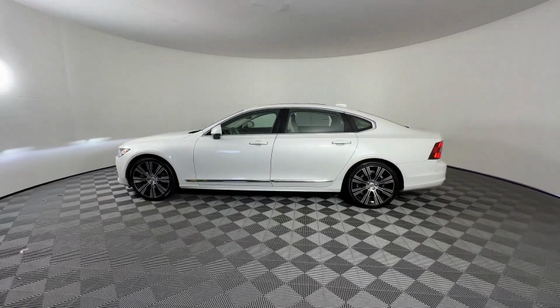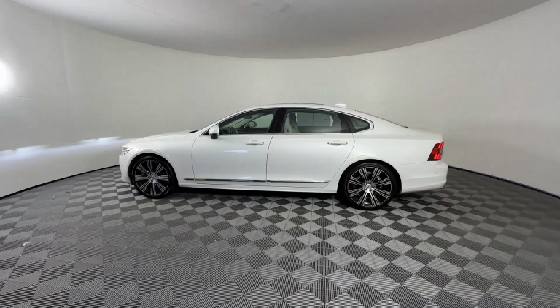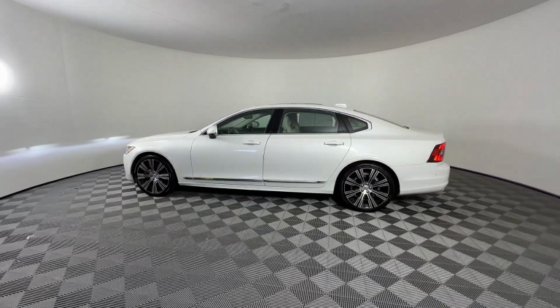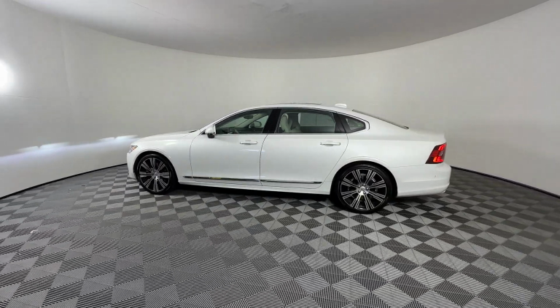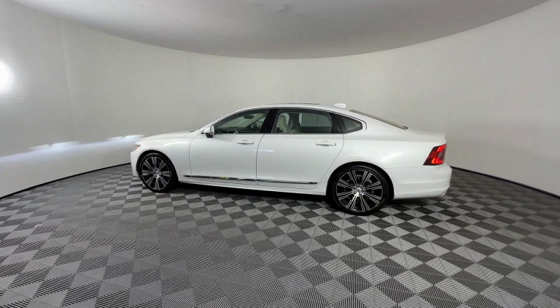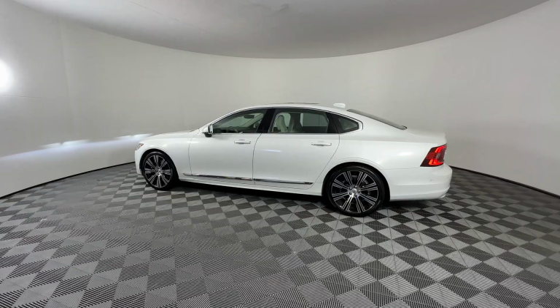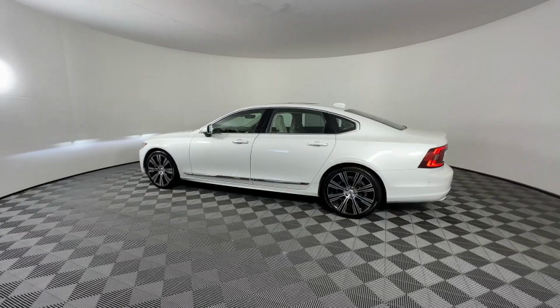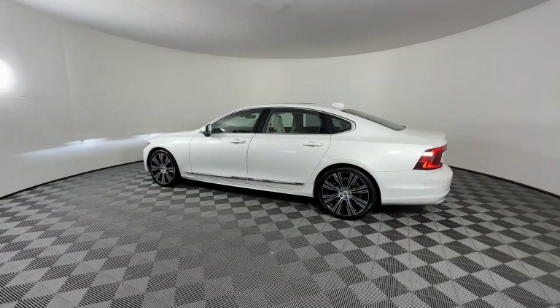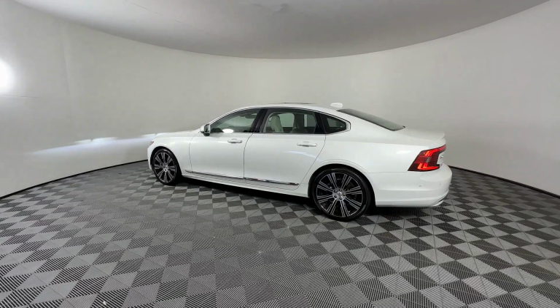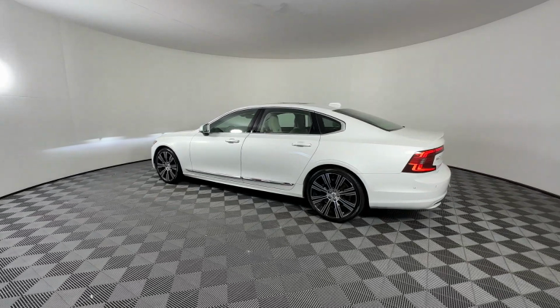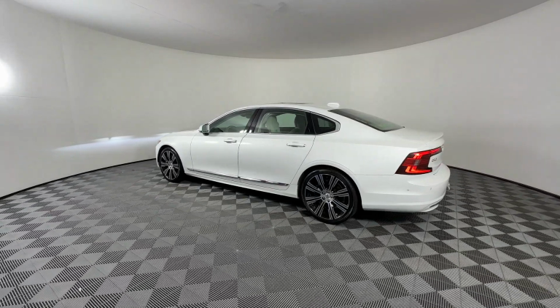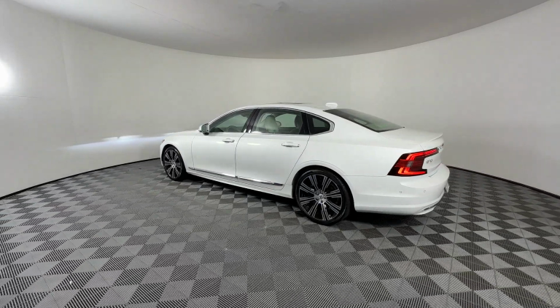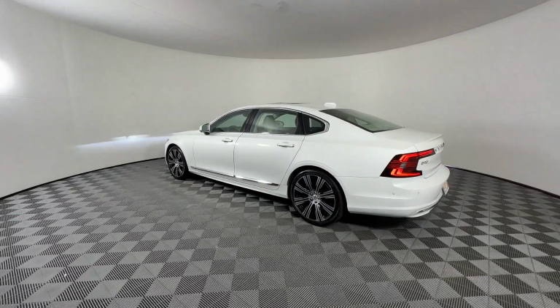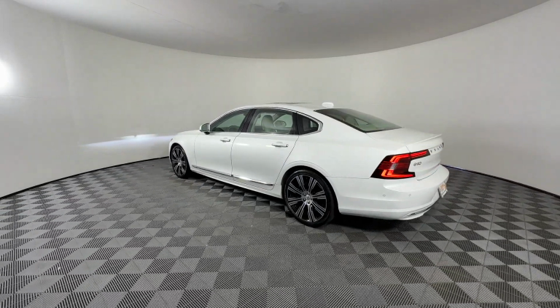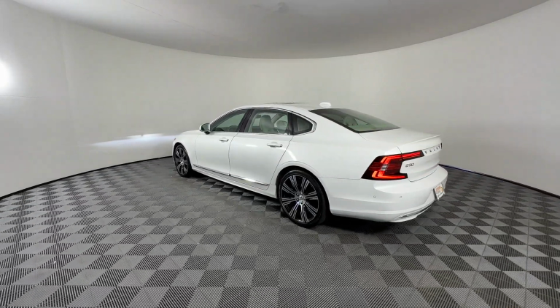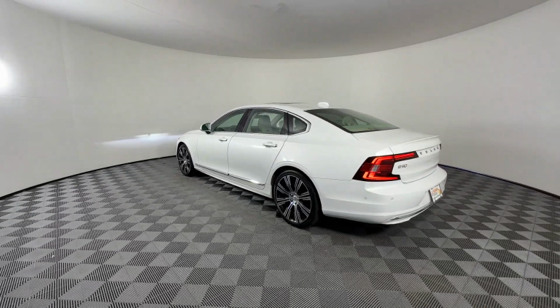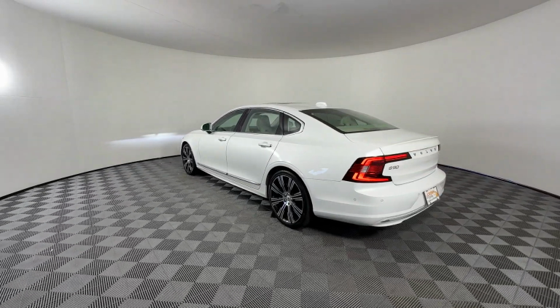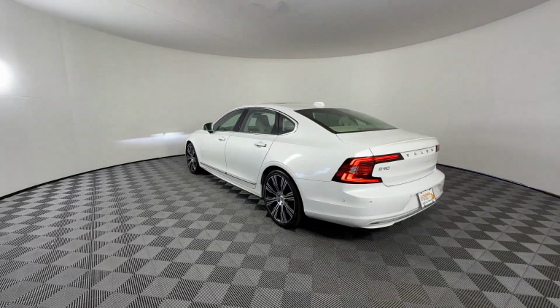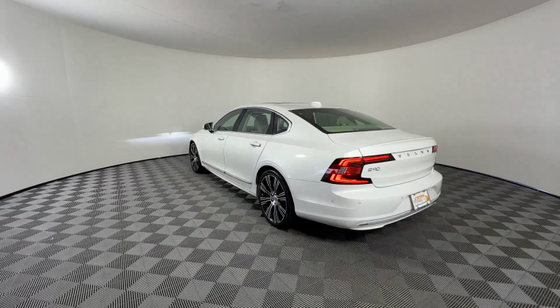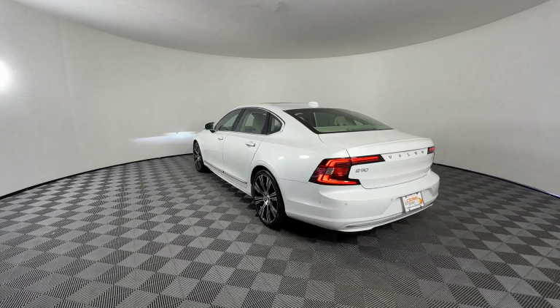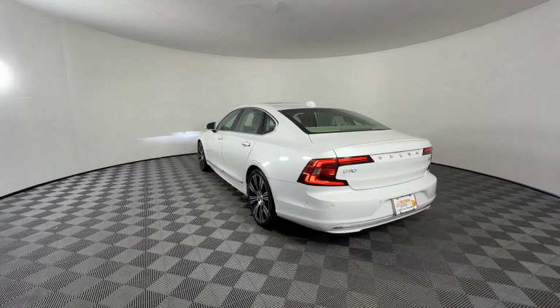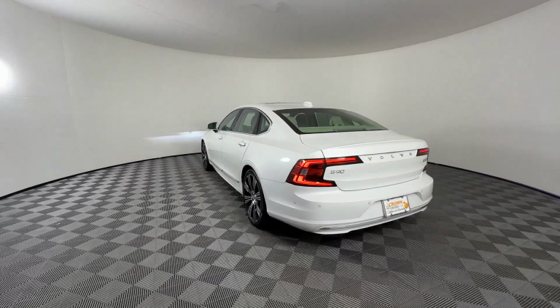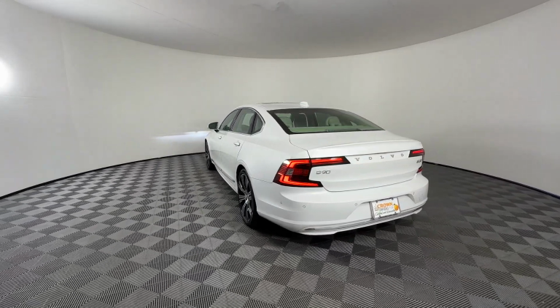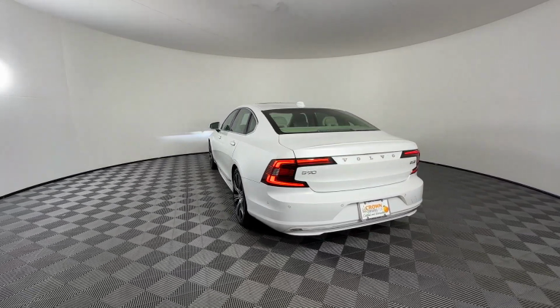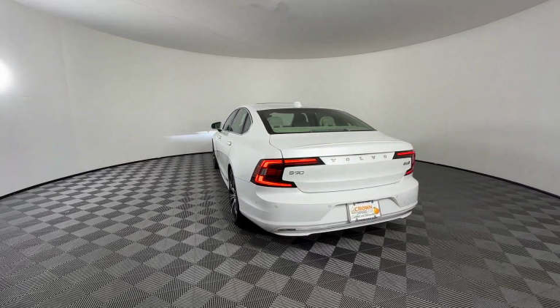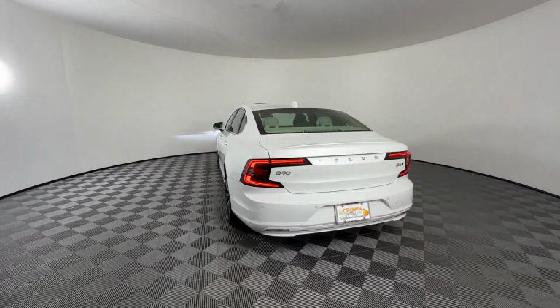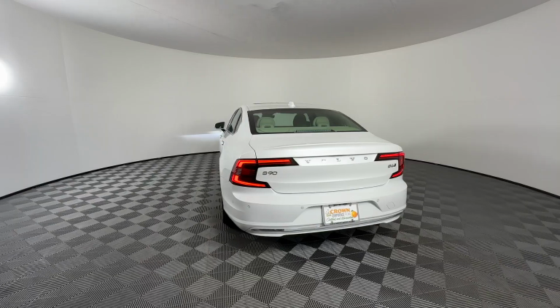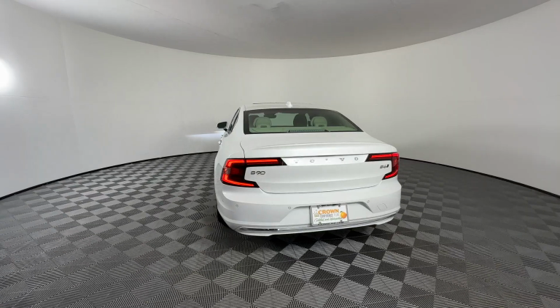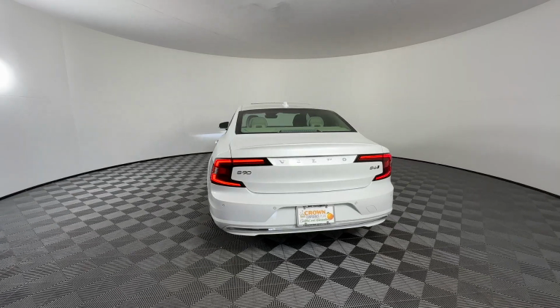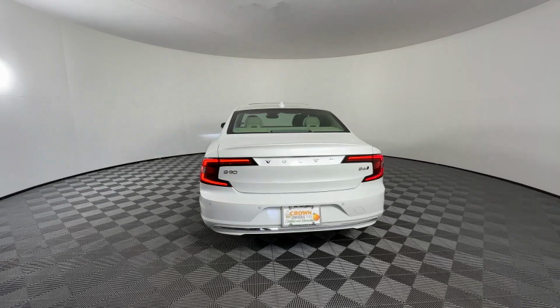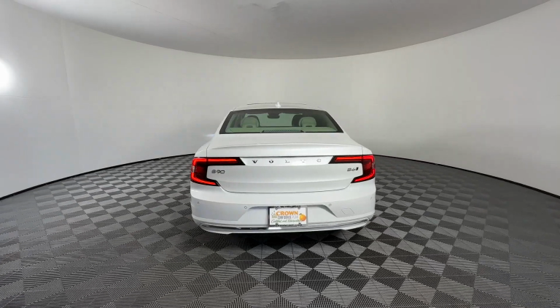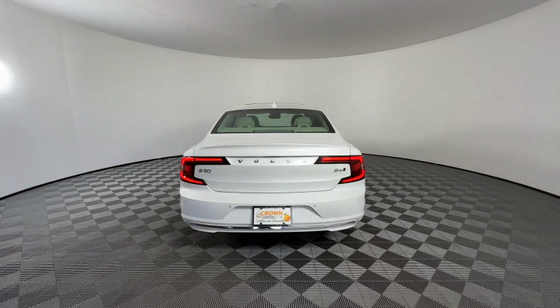Wi-Fi hotspot, satellite radio, navigation, premium sound system, turbo supercharged, multi-zone air conditioning, blind spot monitor, and all-wheel drive.